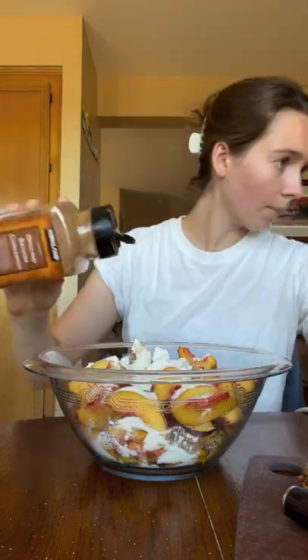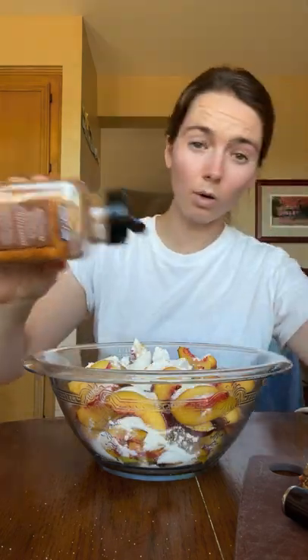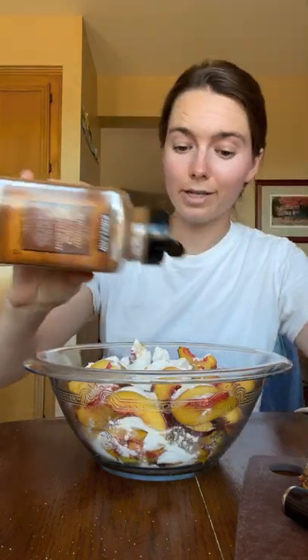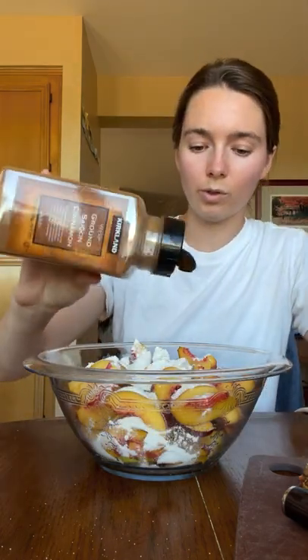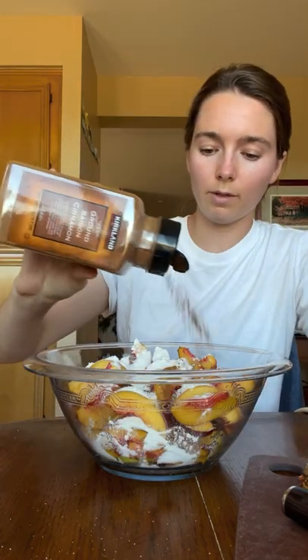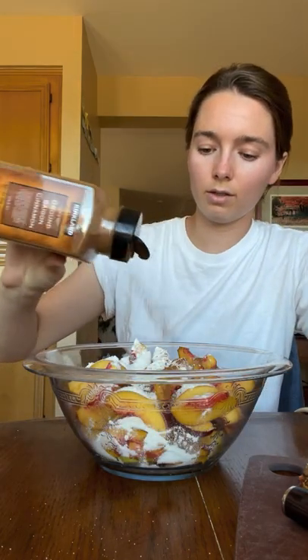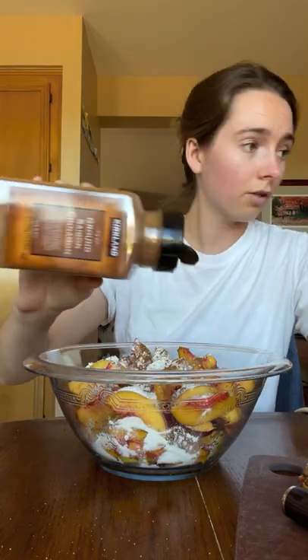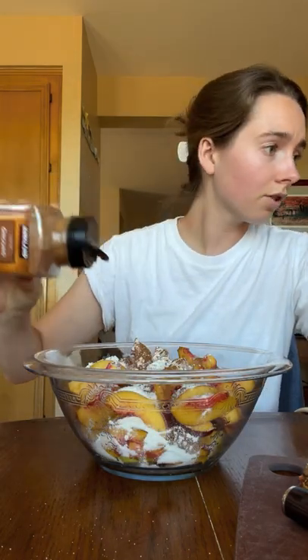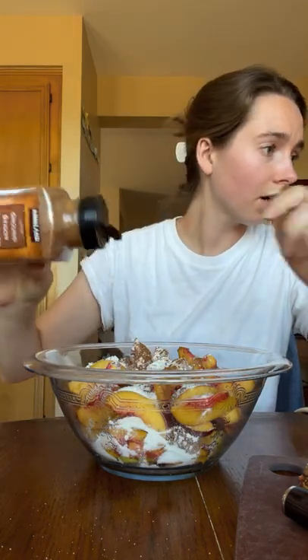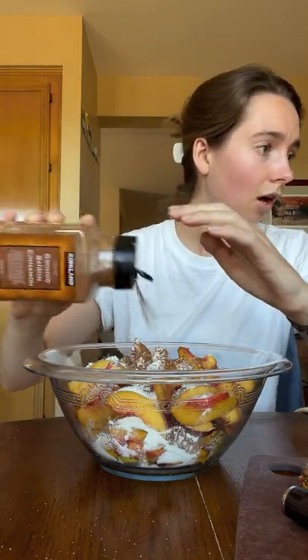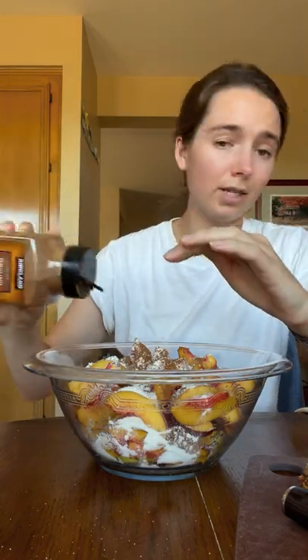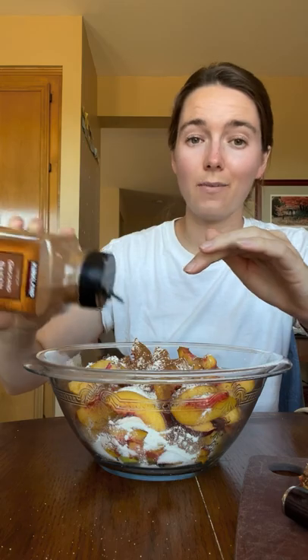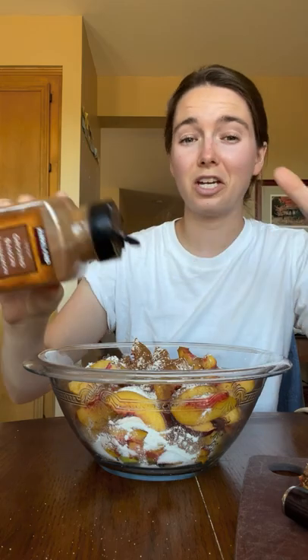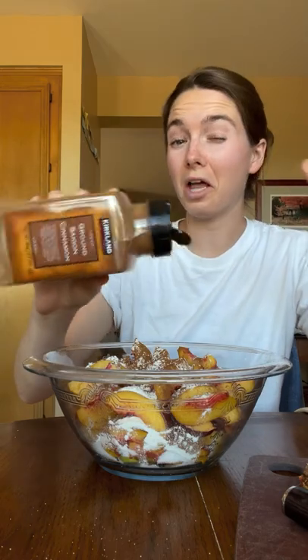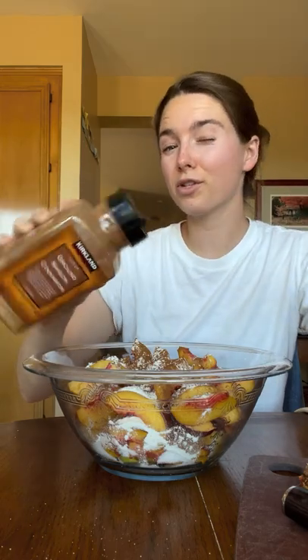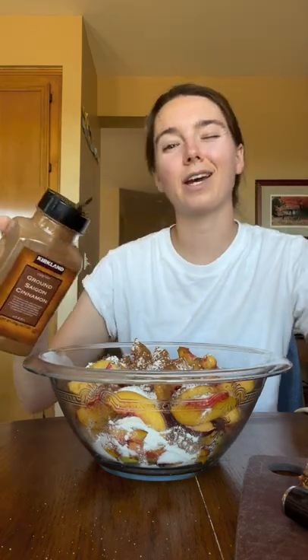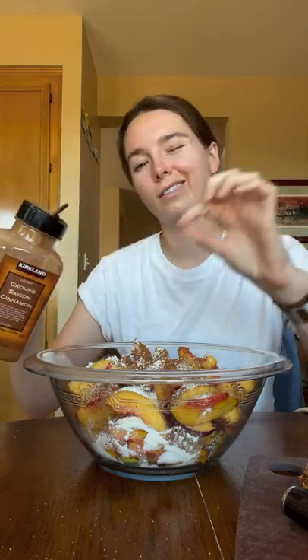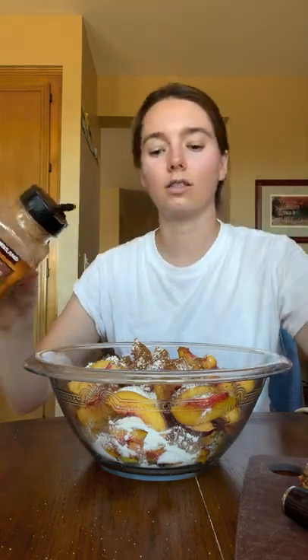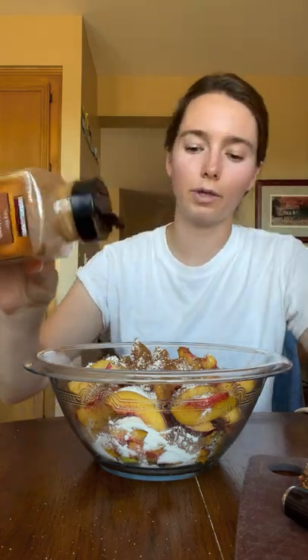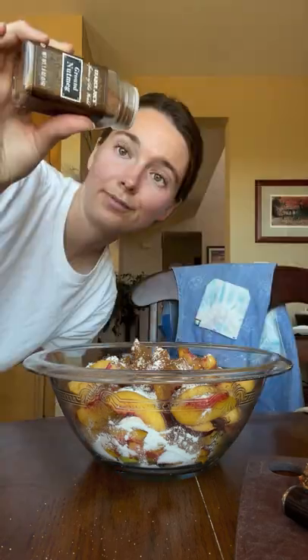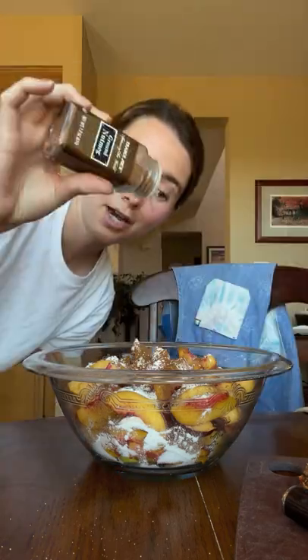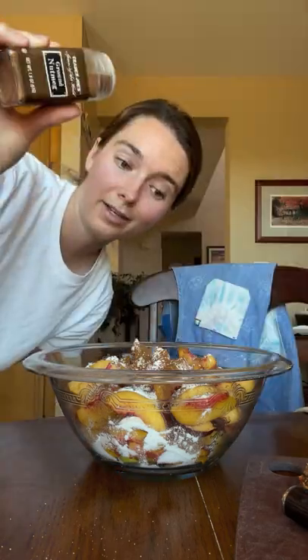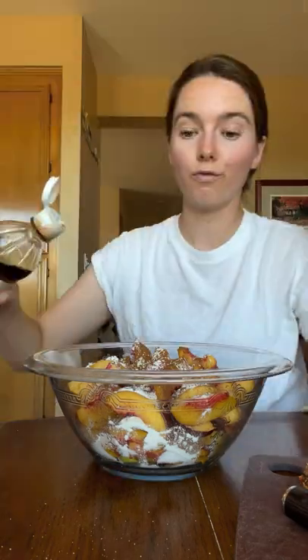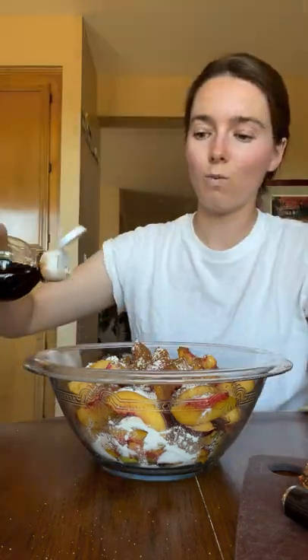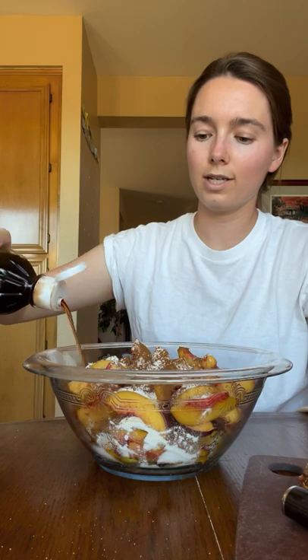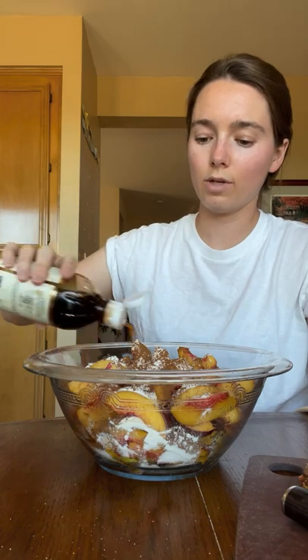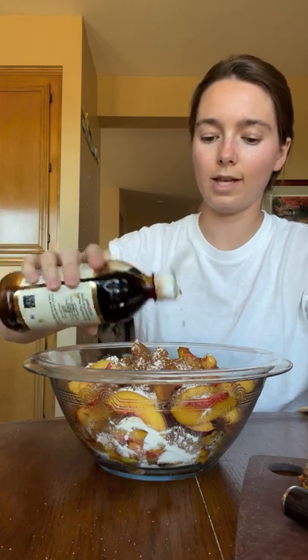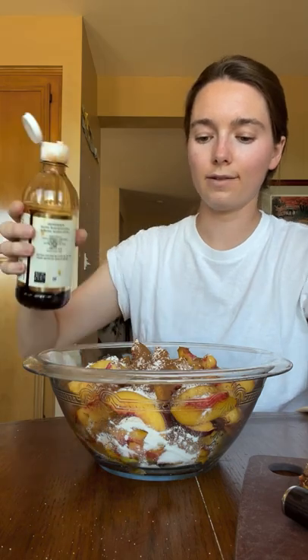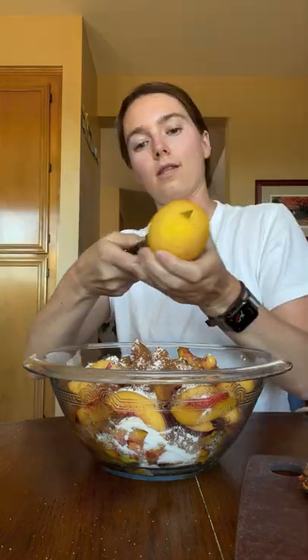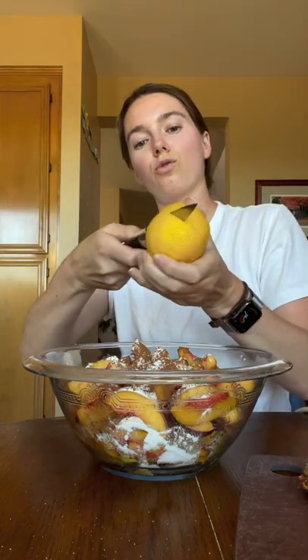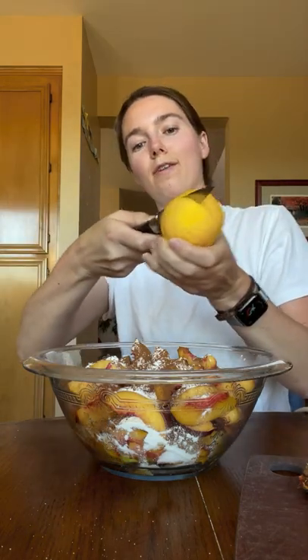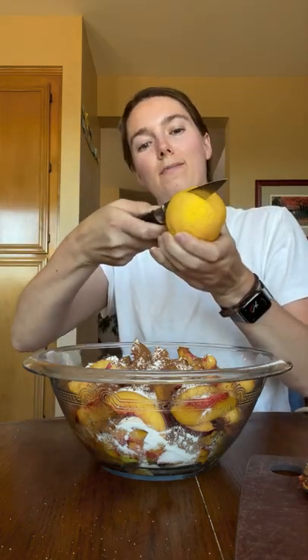About one teaspoon of cinnamon. It also calls for allspice and nutmeg, which I don't love, so I might add just a little sprinkle of nutmeg. Don't forget one teaspoon of vanilla, and the juice from half a lemon.